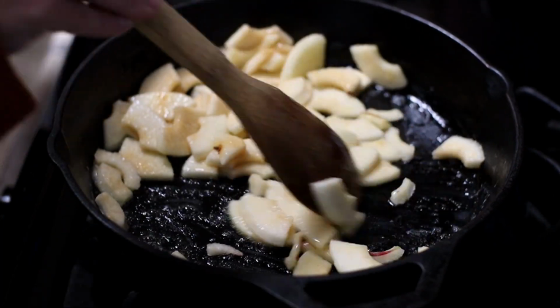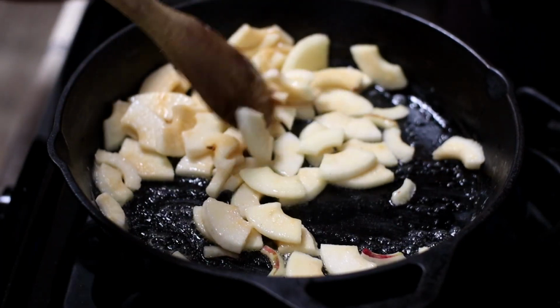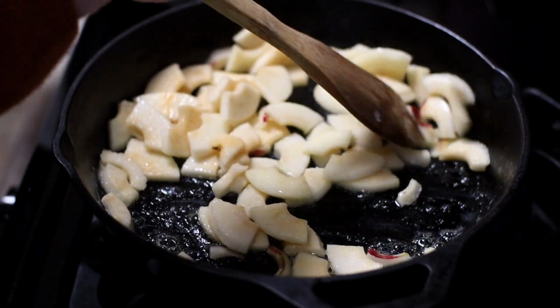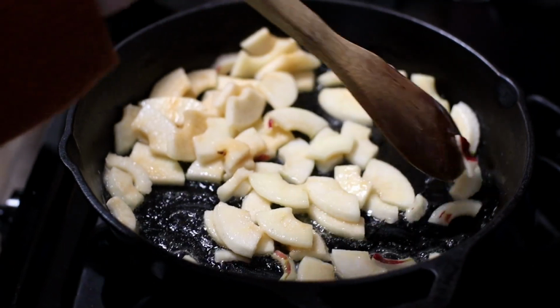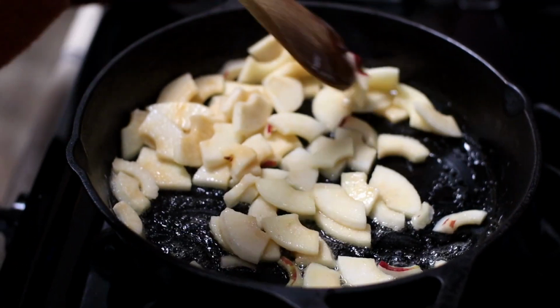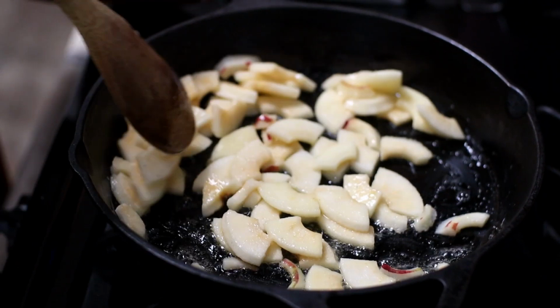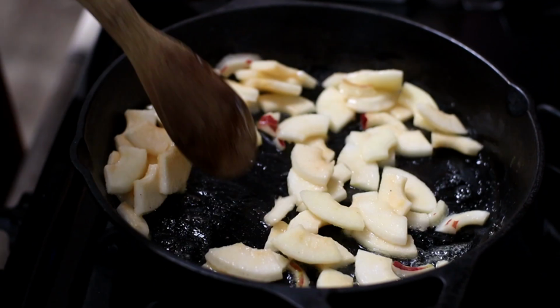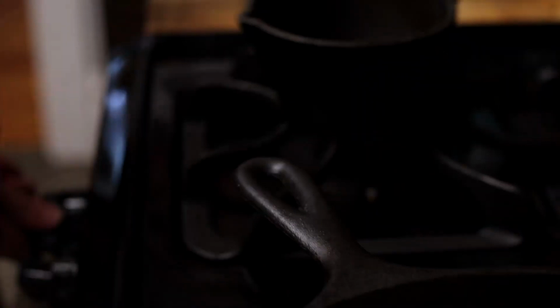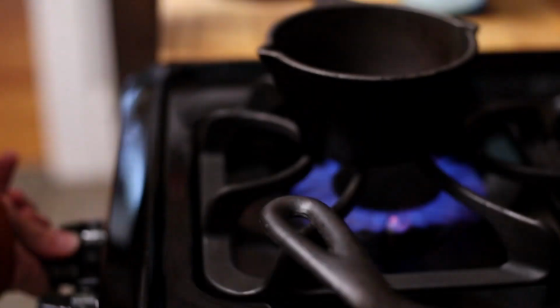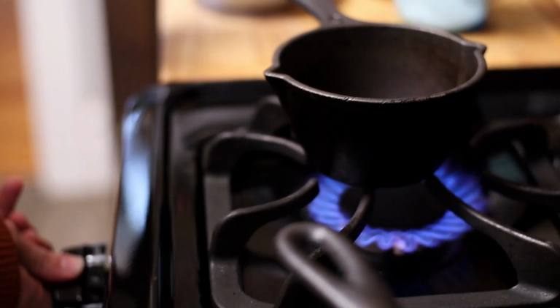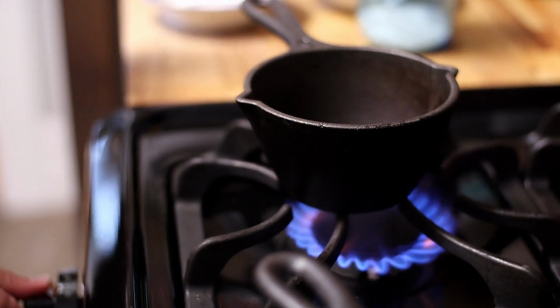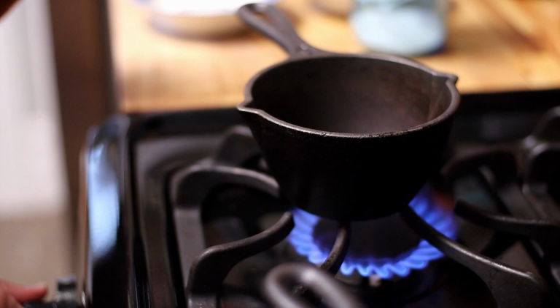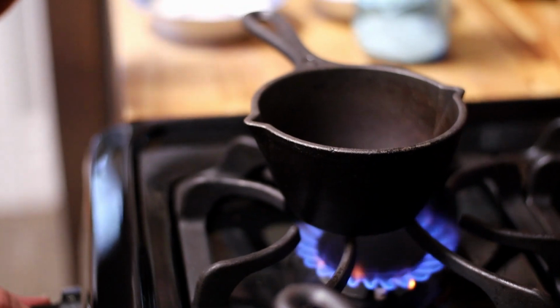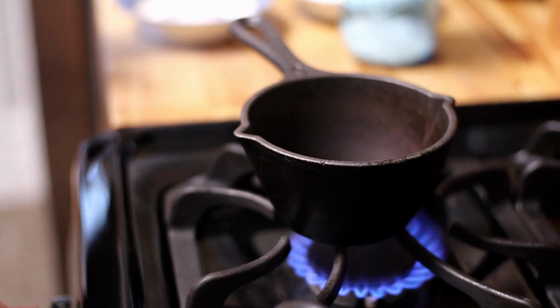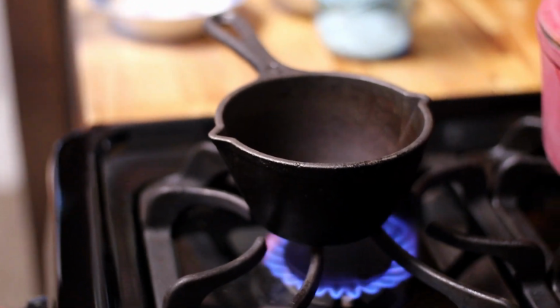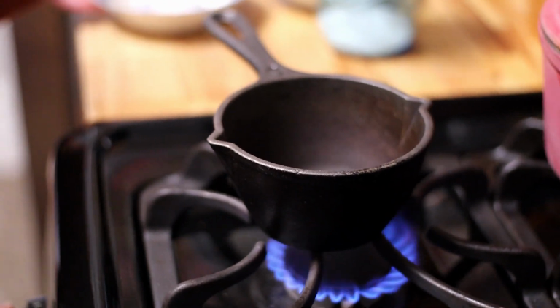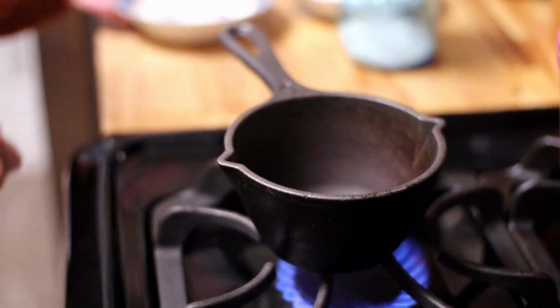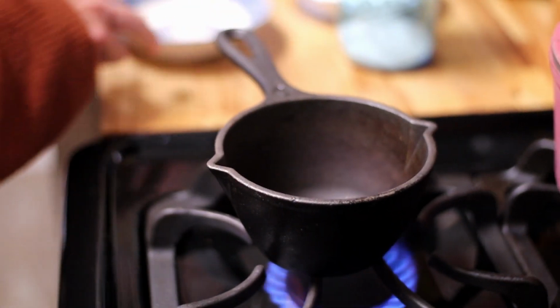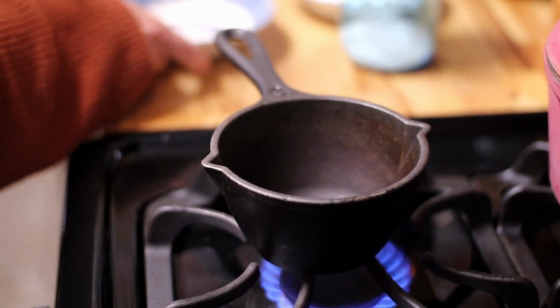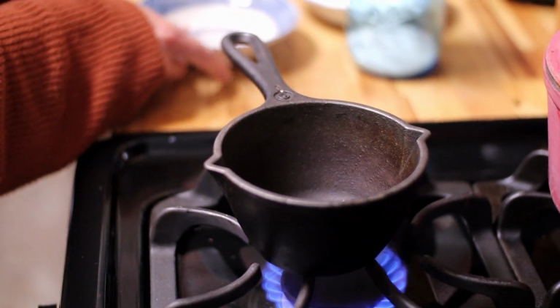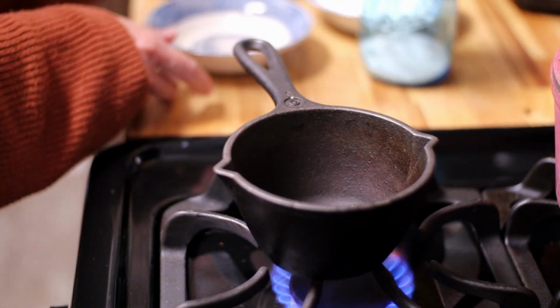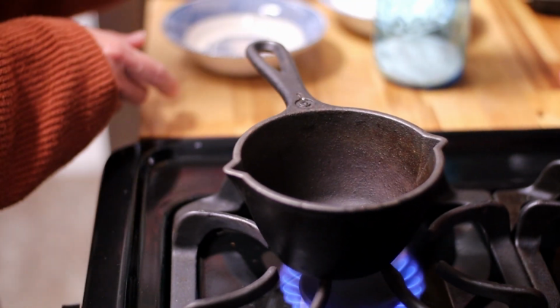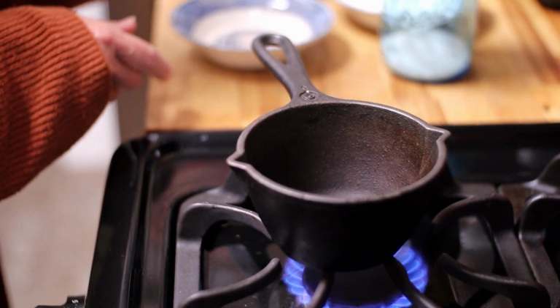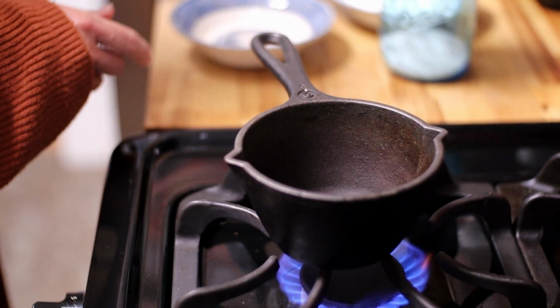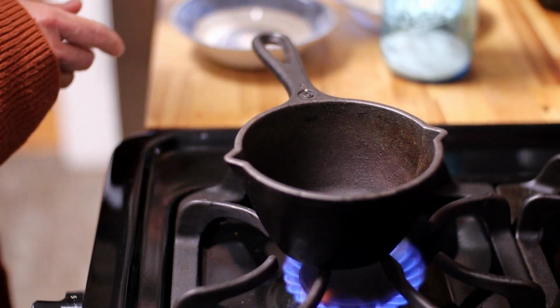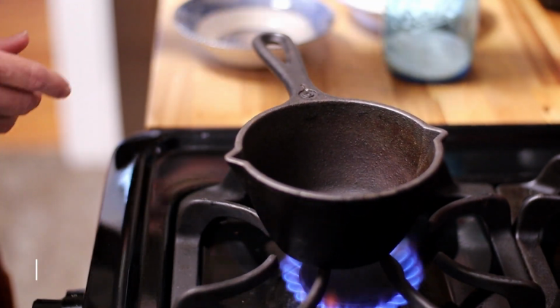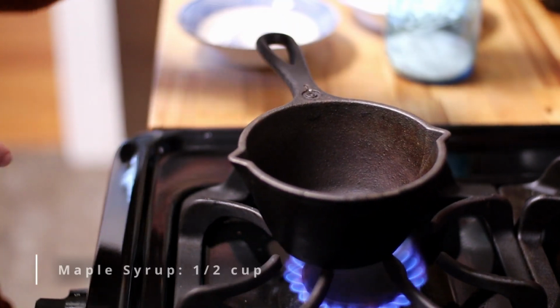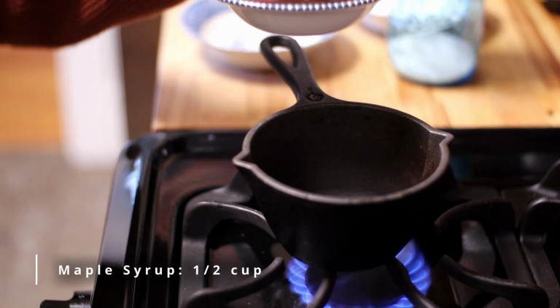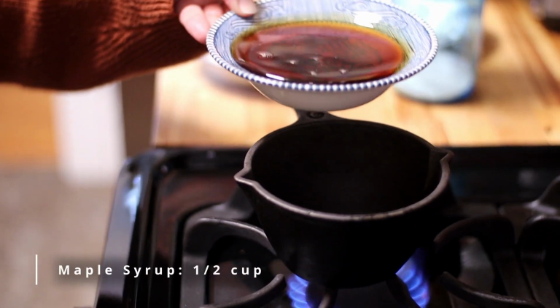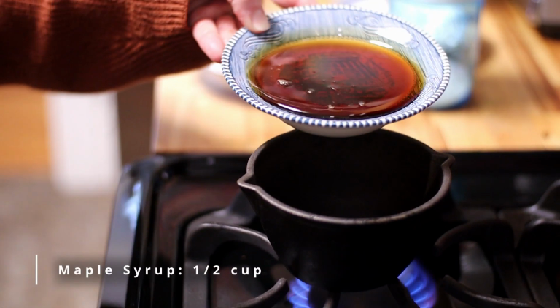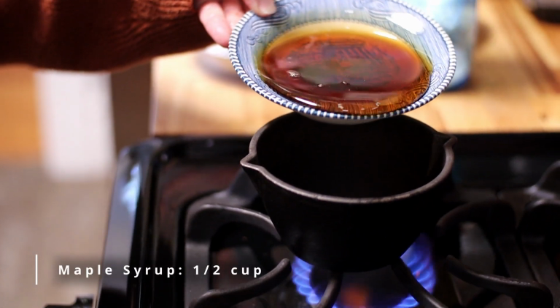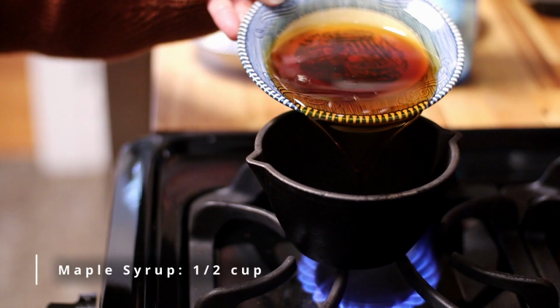We are also going to get our homemade caramel sauce going. Combine your pure maple syrup and heavy cream into the pot, along with a dash of salt.